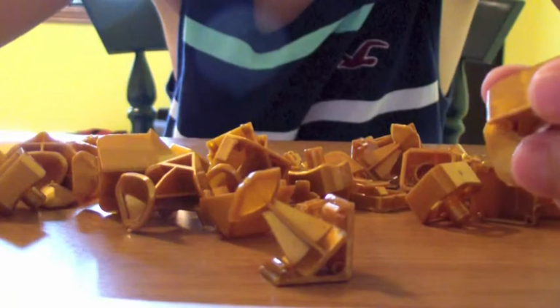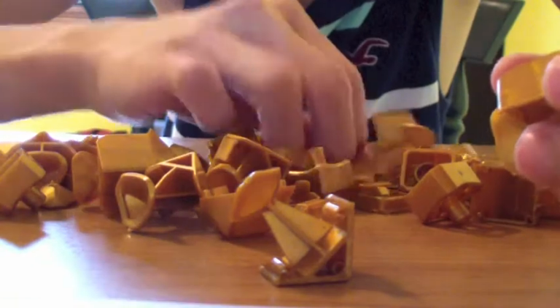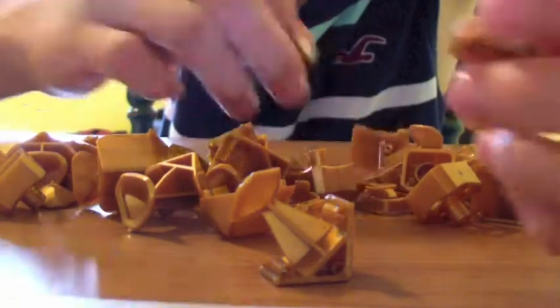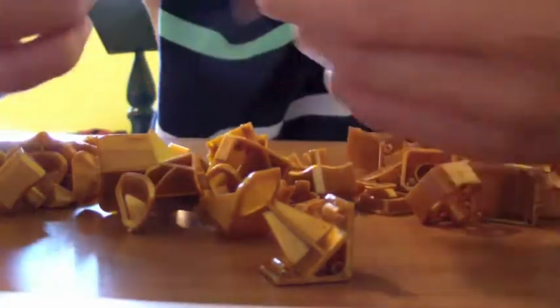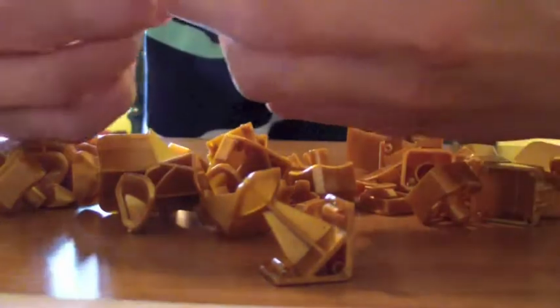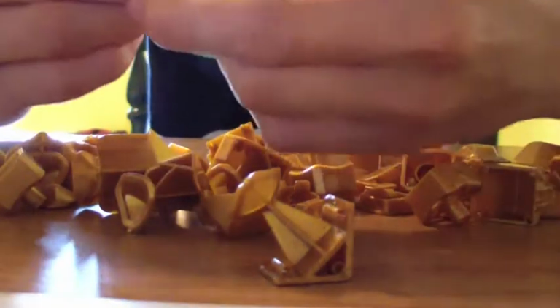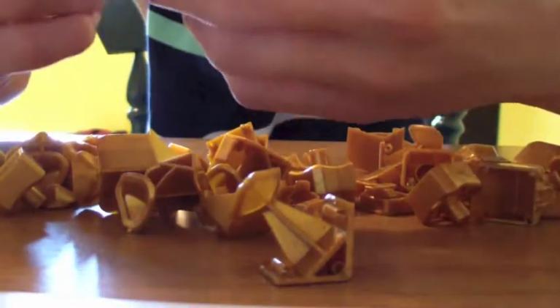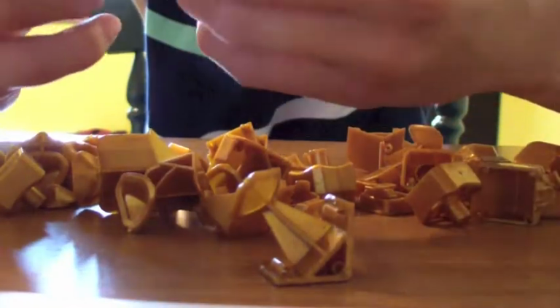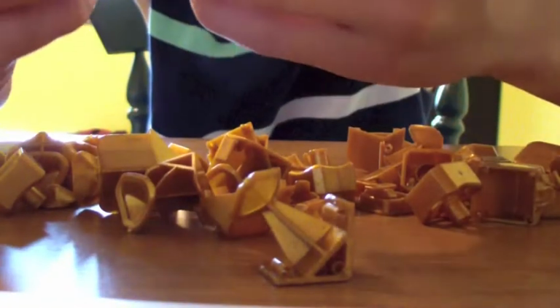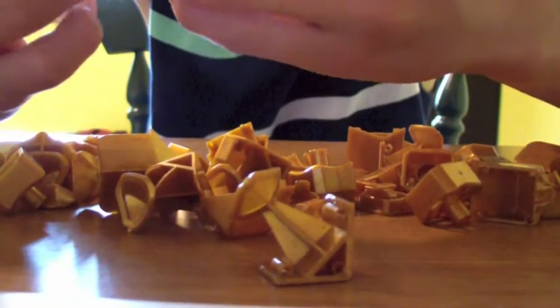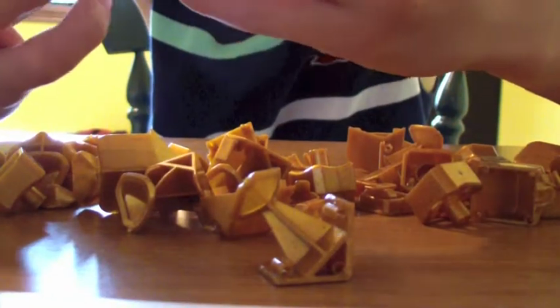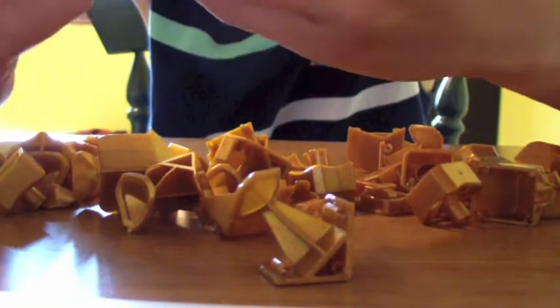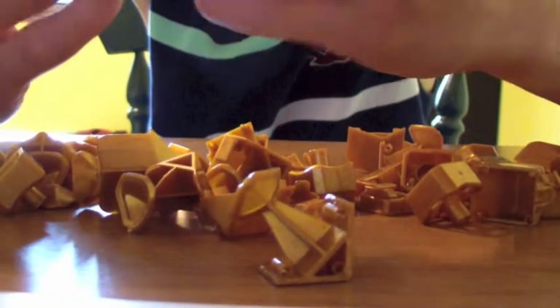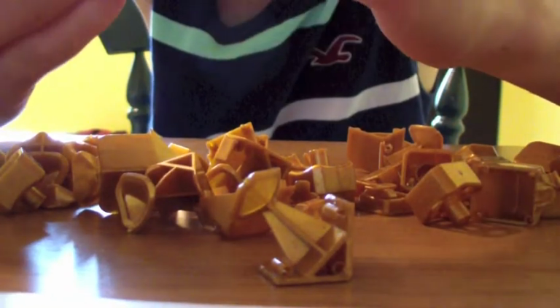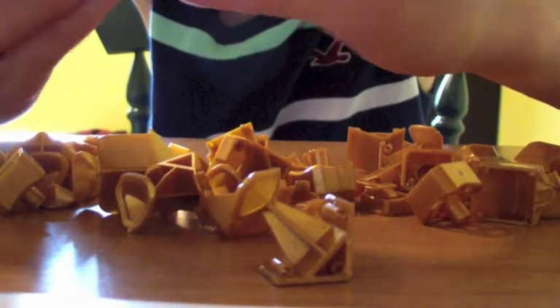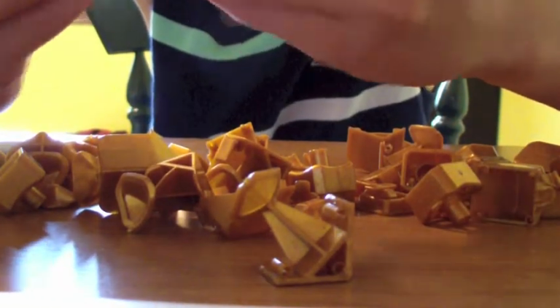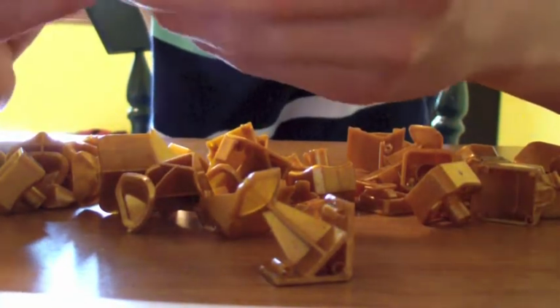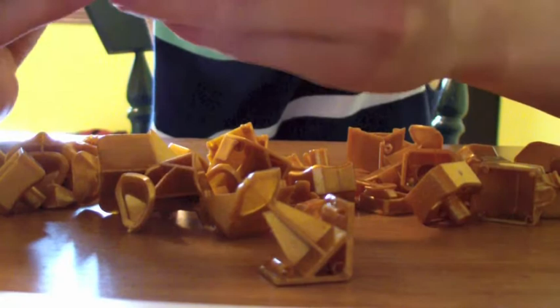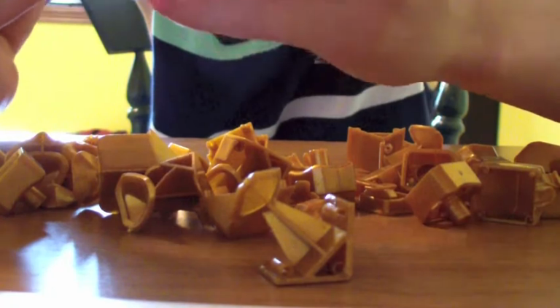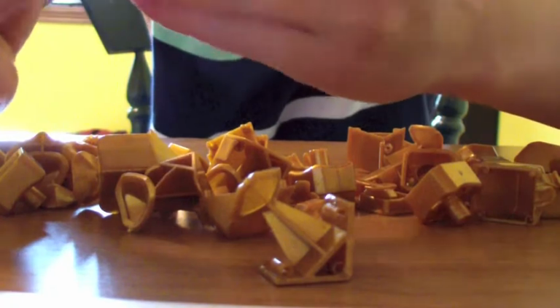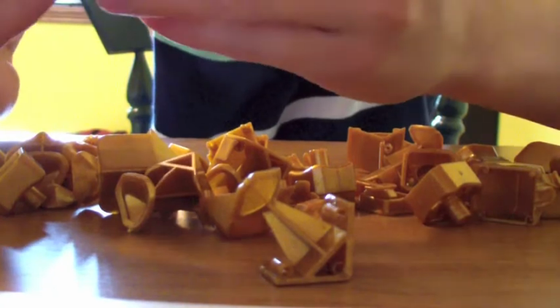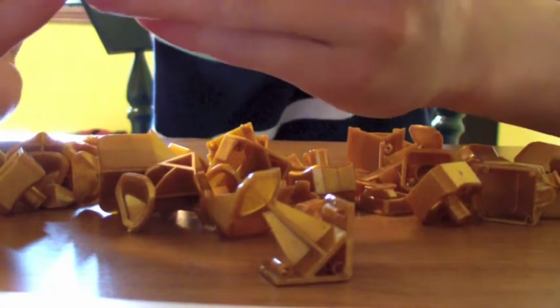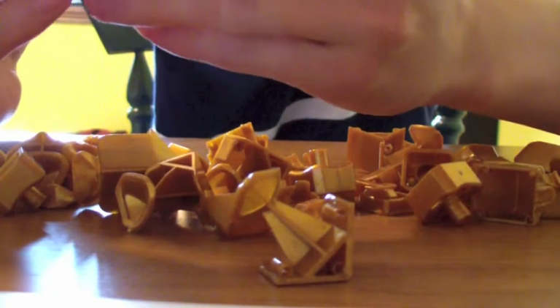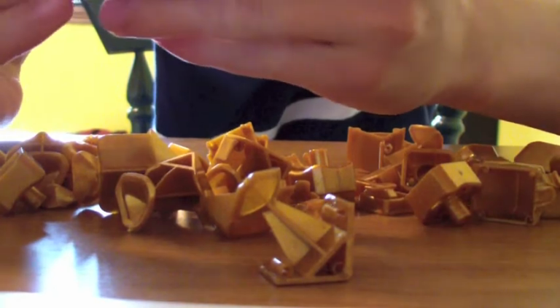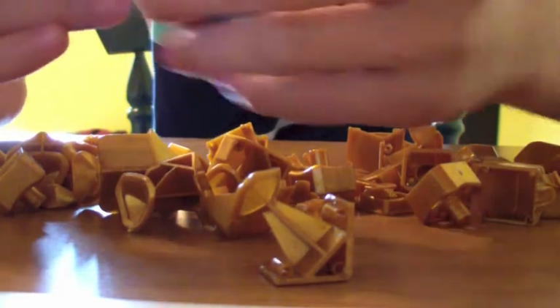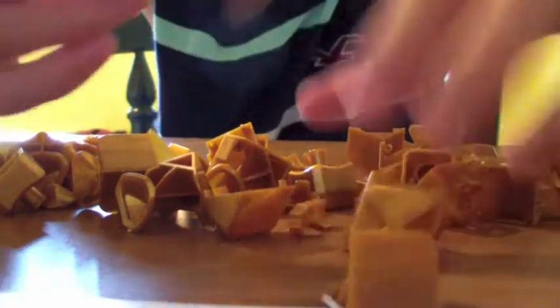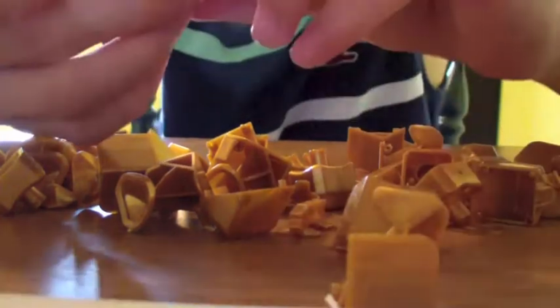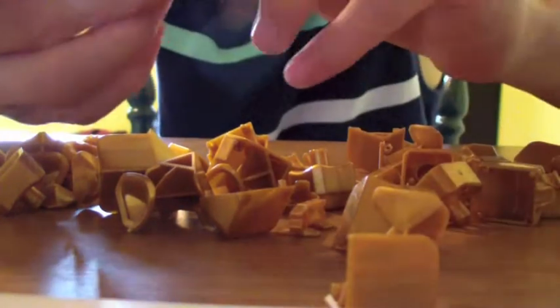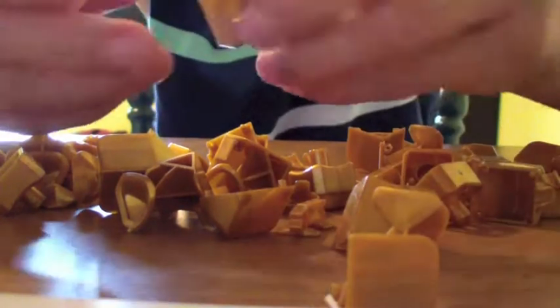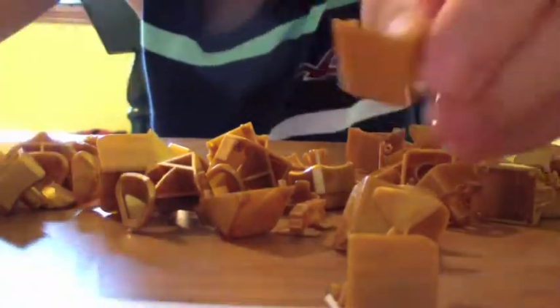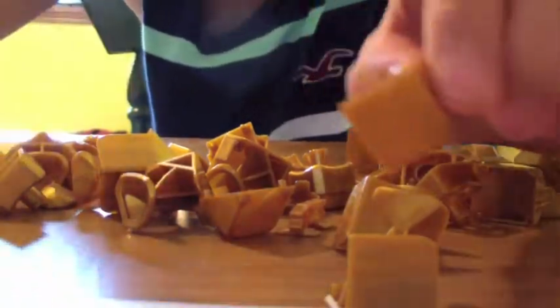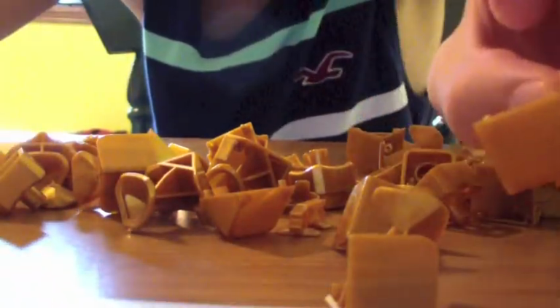Oh, there we are — the corner caps. So what they have actually done is created a corner cap here.